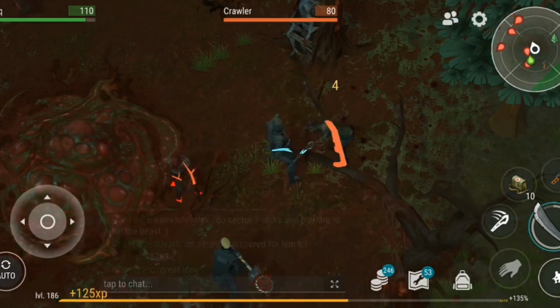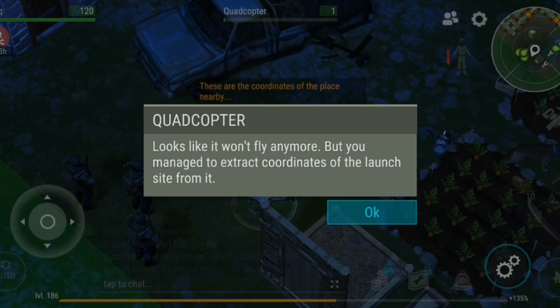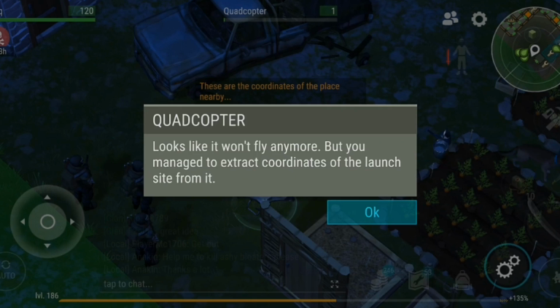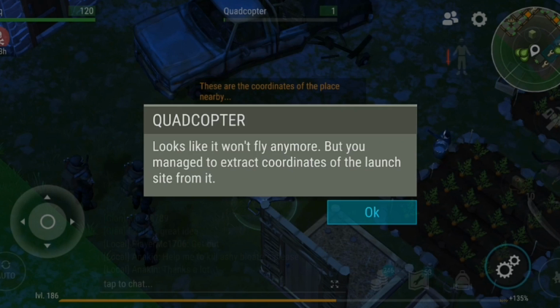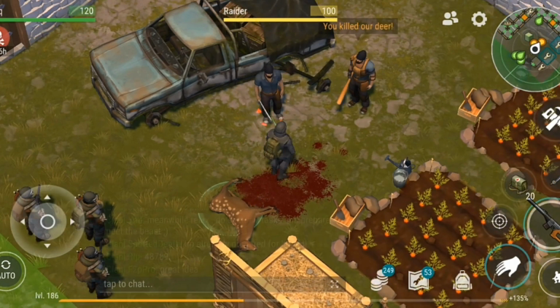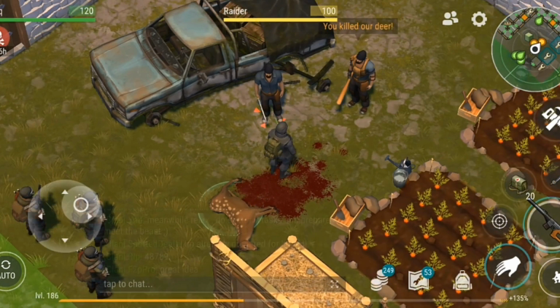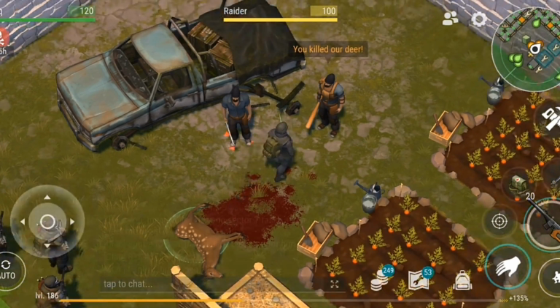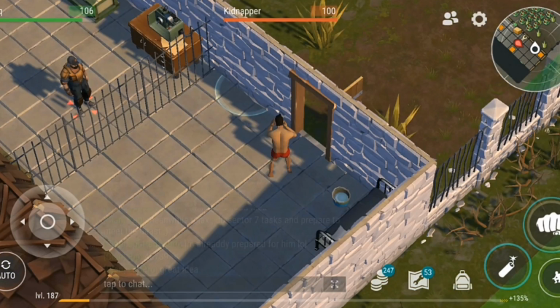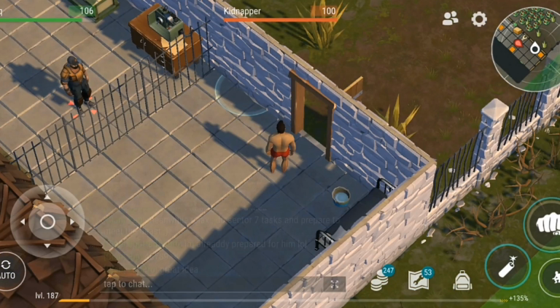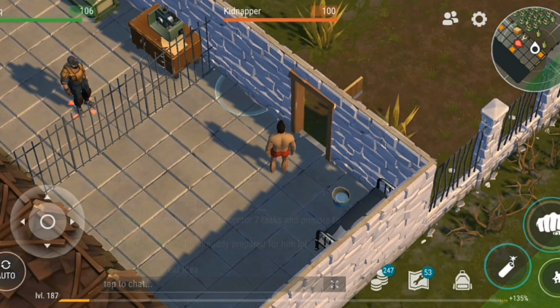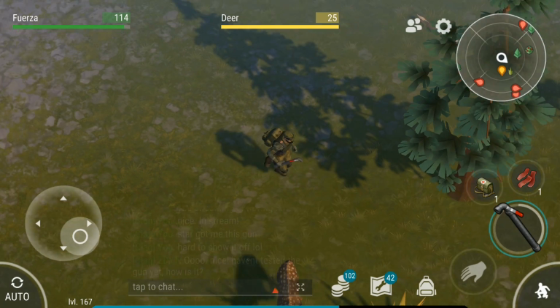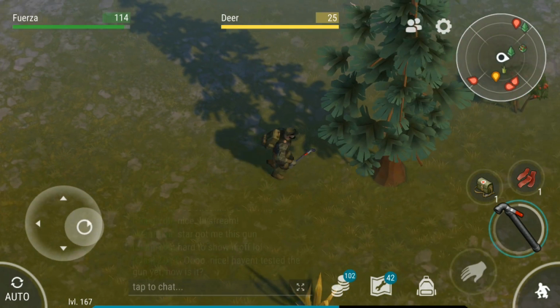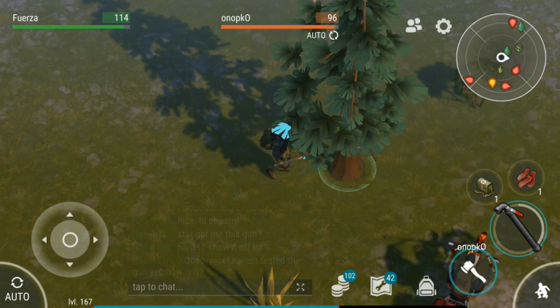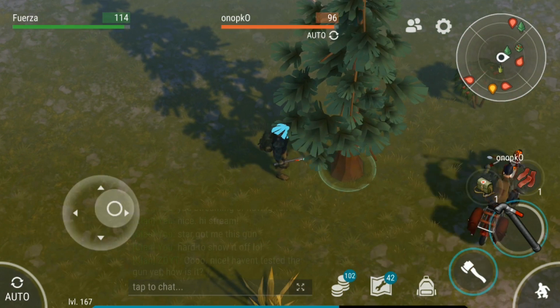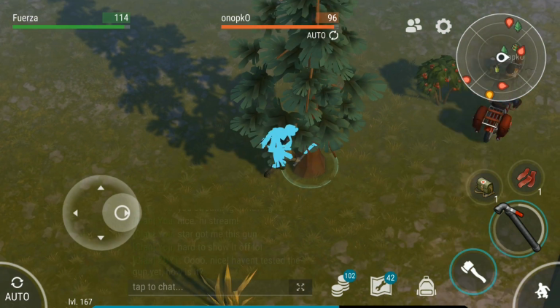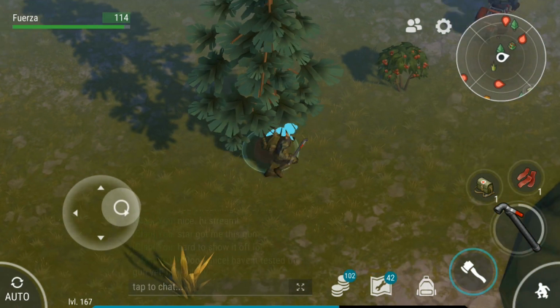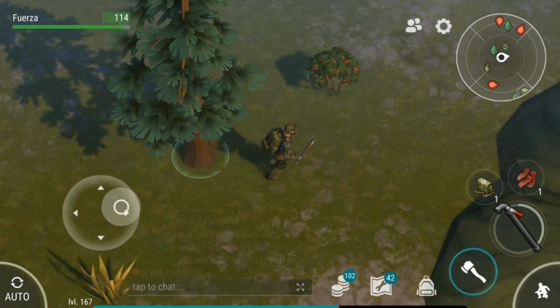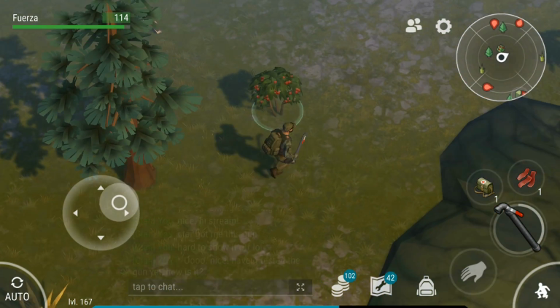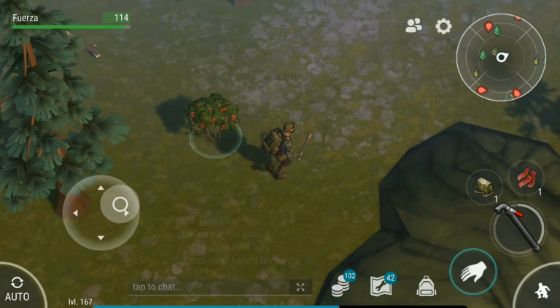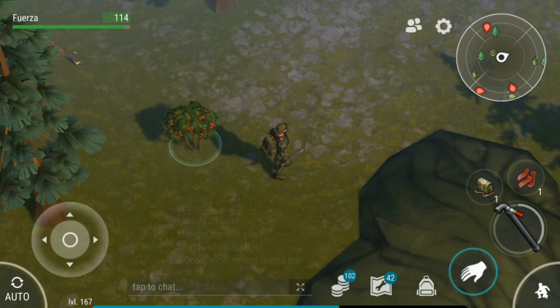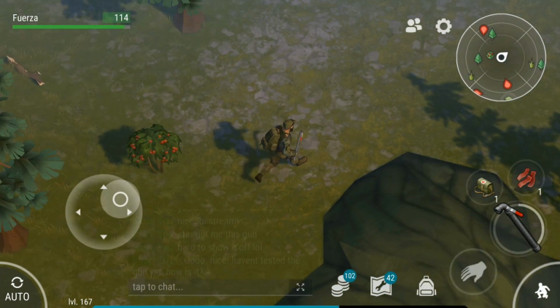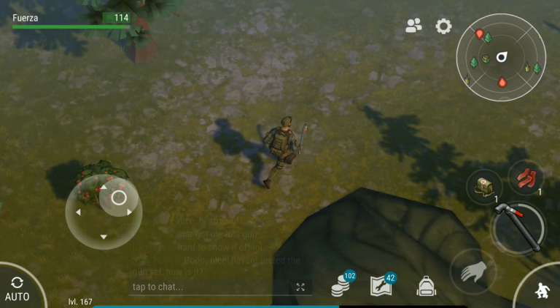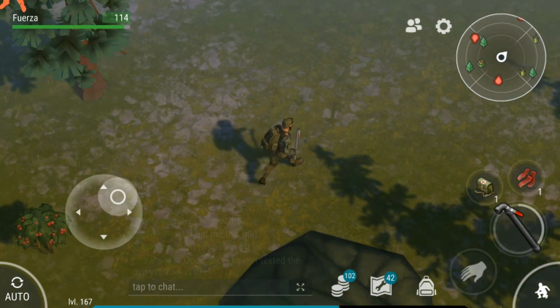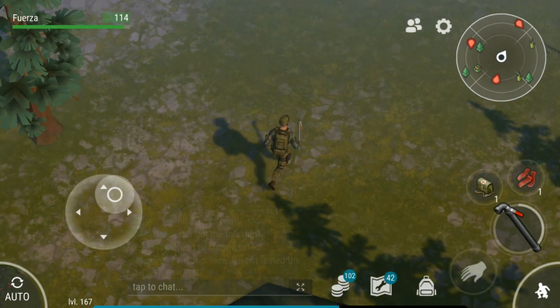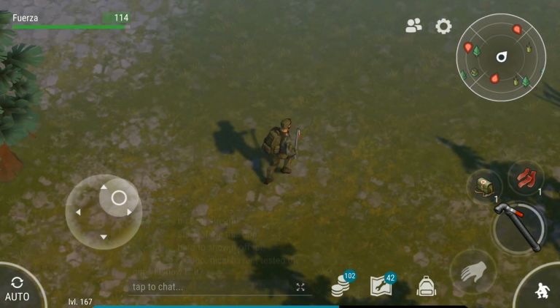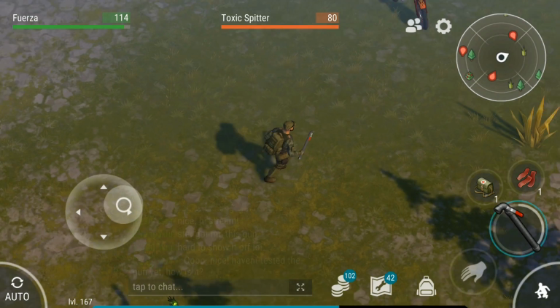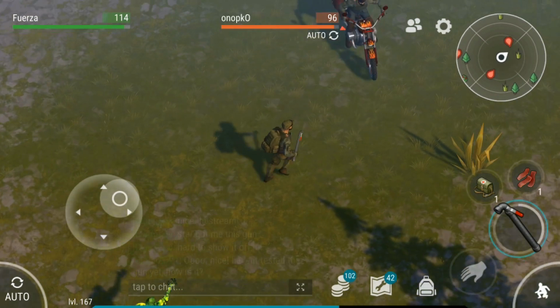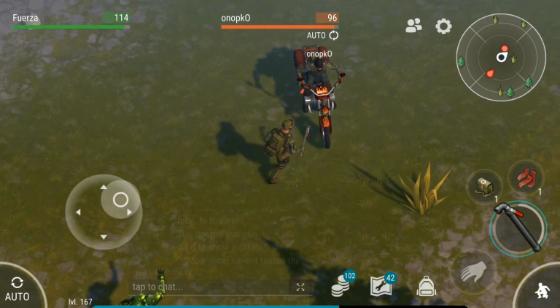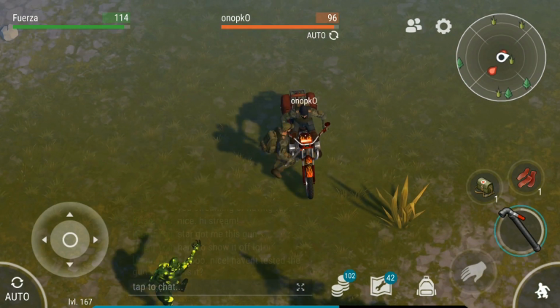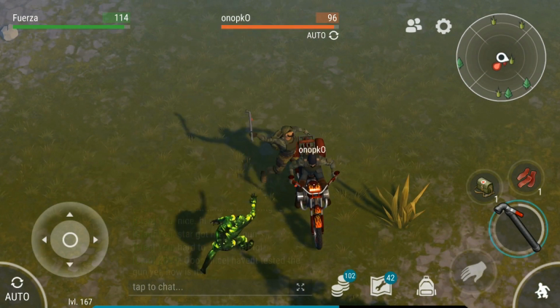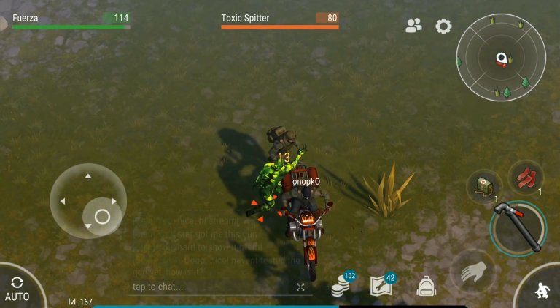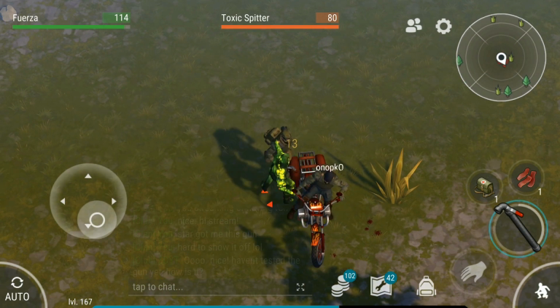They added eight new mini events including: helping Jack at his base, saving the private, at home, the forest edge, the witch, the drone, the raiders and the deer, the old mansion, and an AI driving a motorcycle when you visit an airdrop.